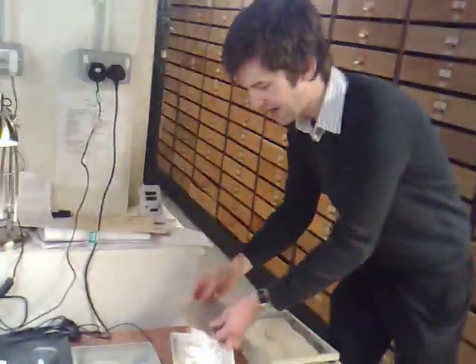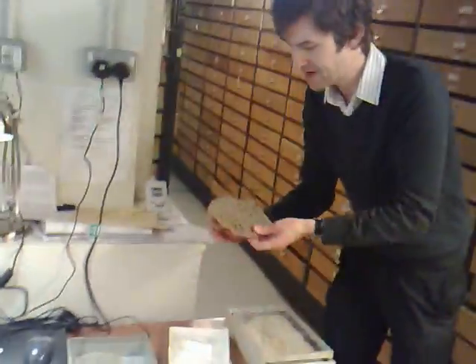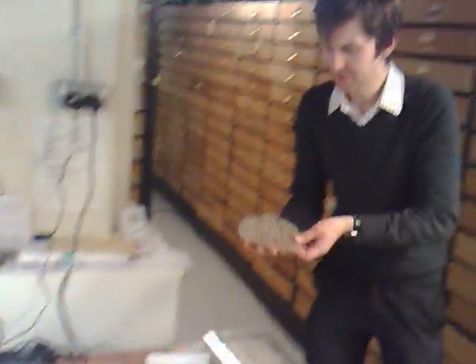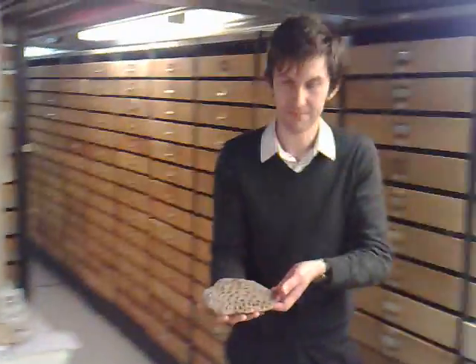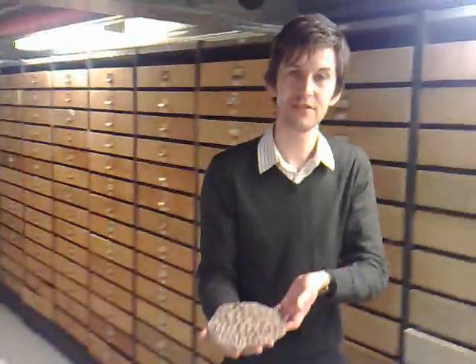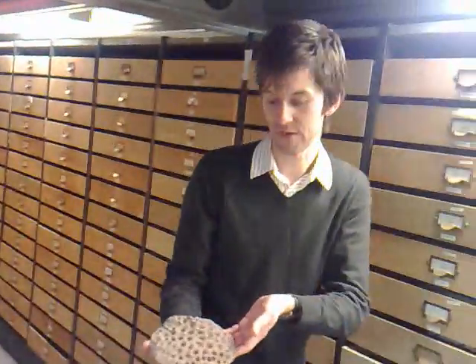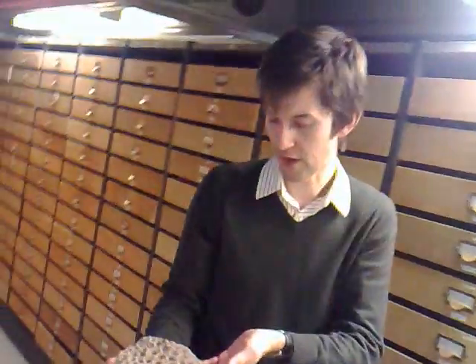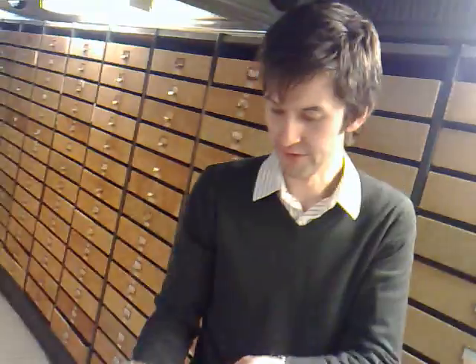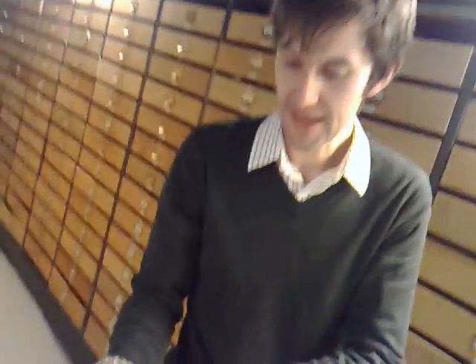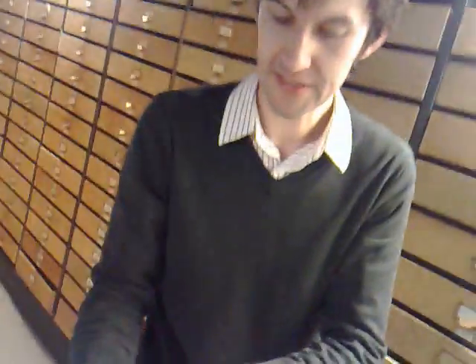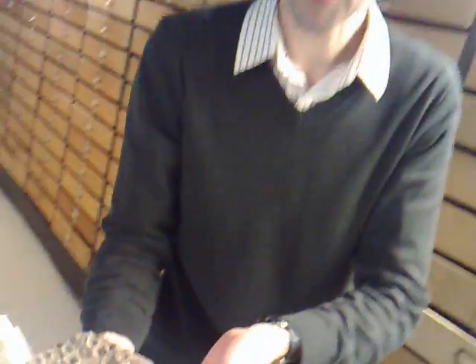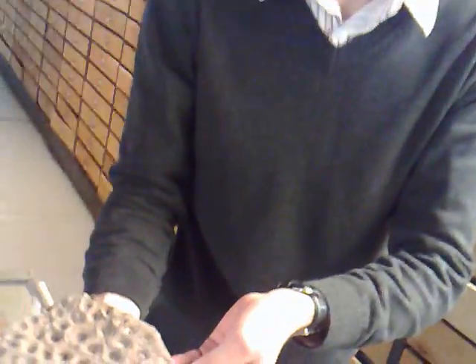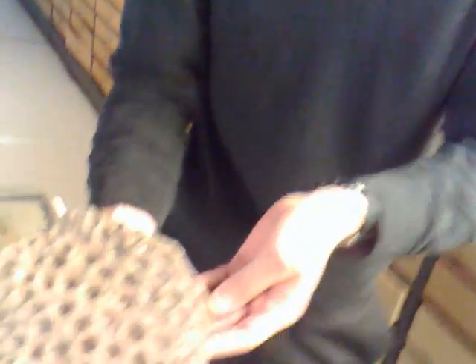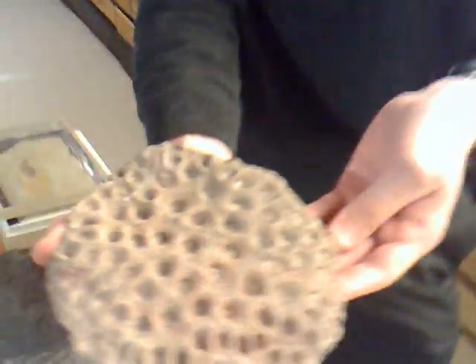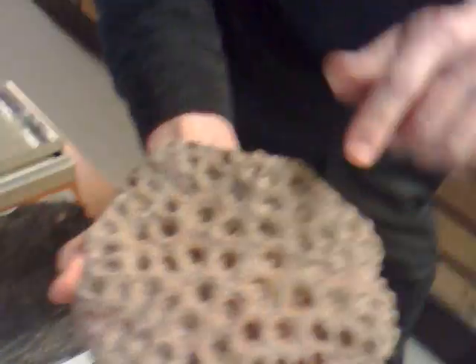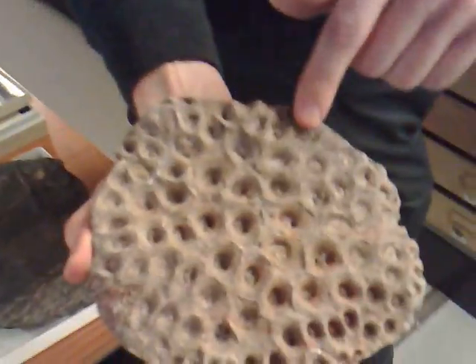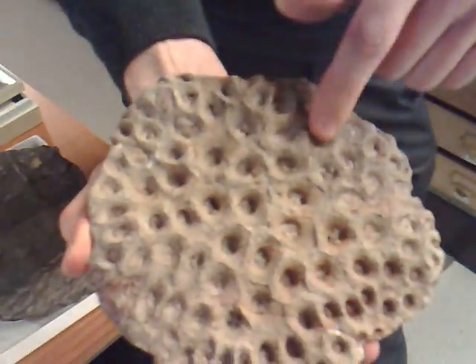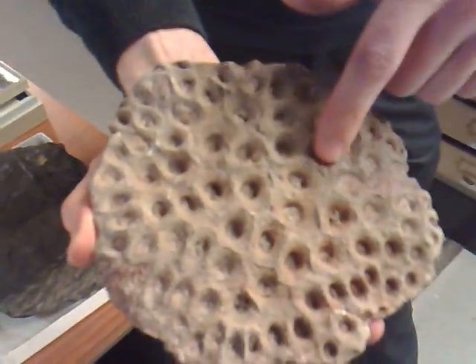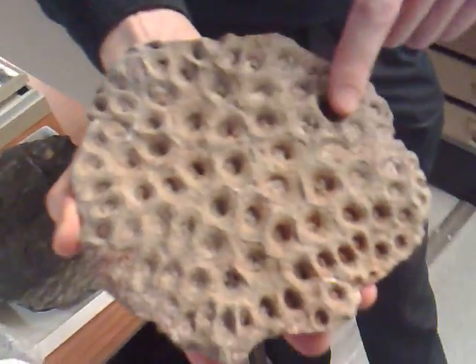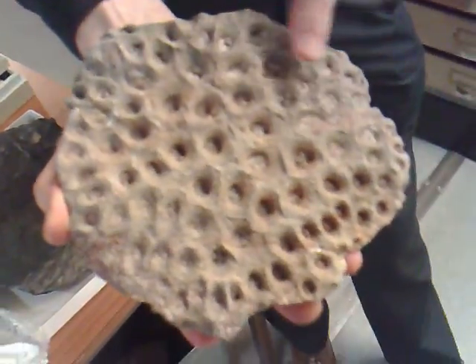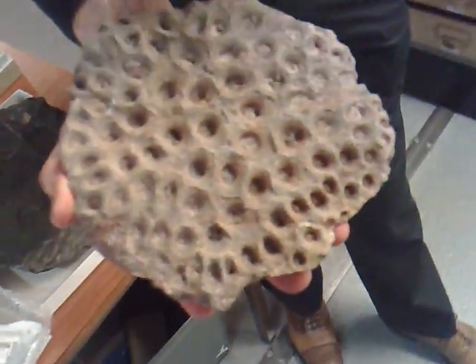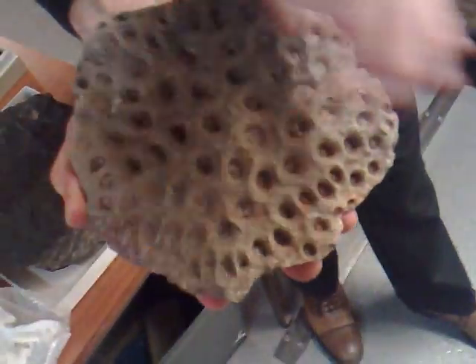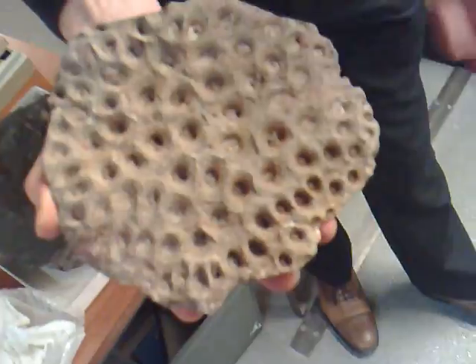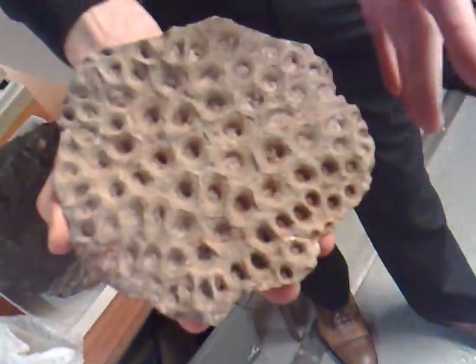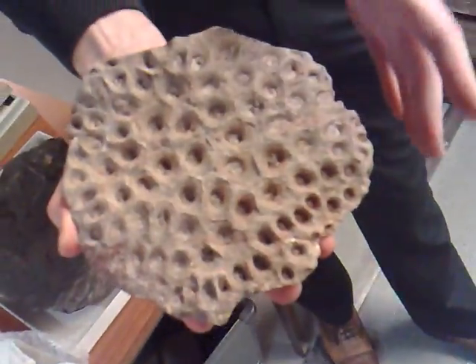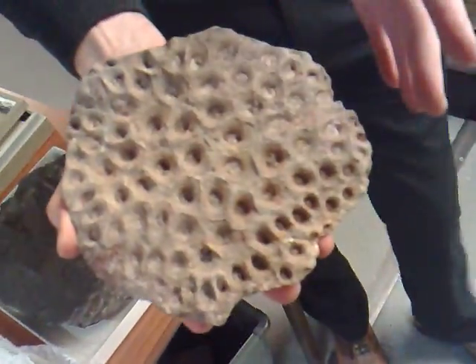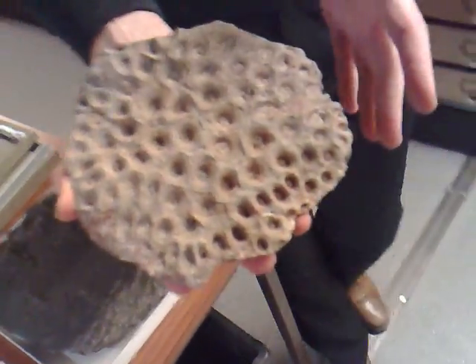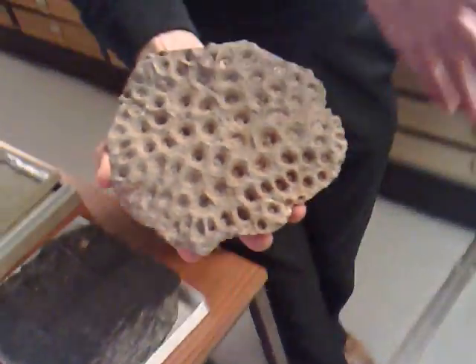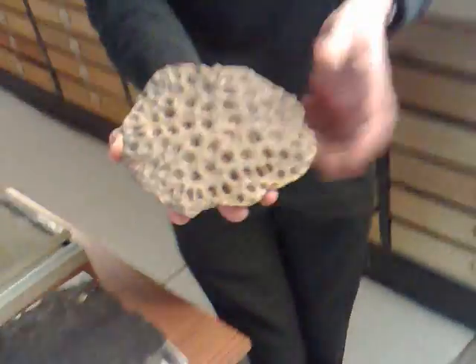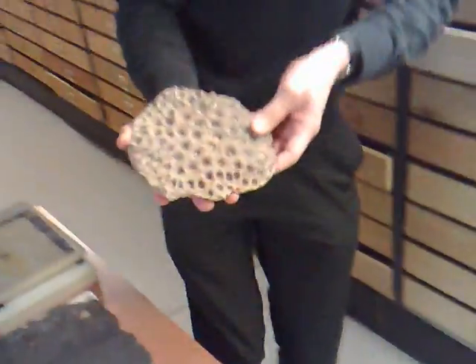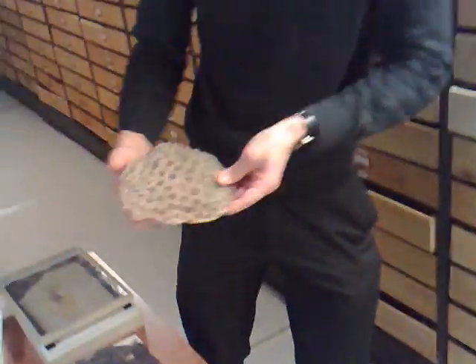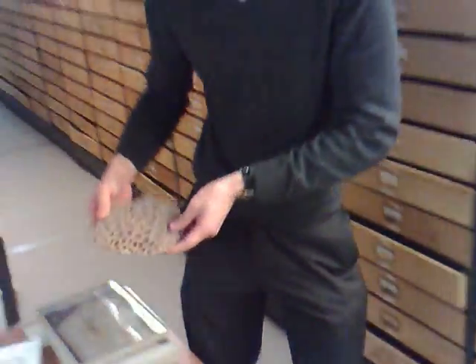So as I mentioned, we've got some beautiful fossil corals. And this is a gorgeous example of a colonial coral, with each individual coral animal making up a colony. That's a really good example of a coral.